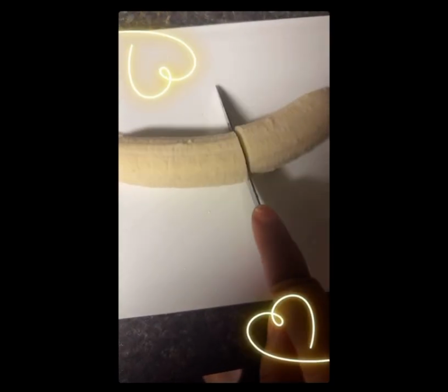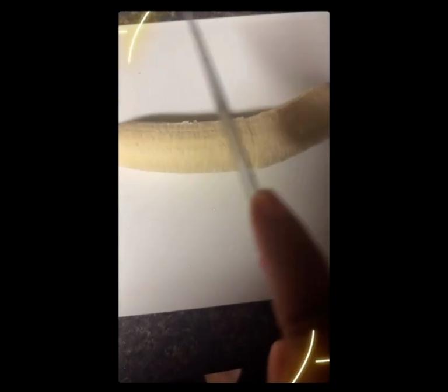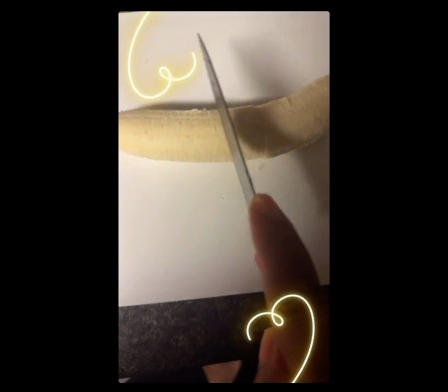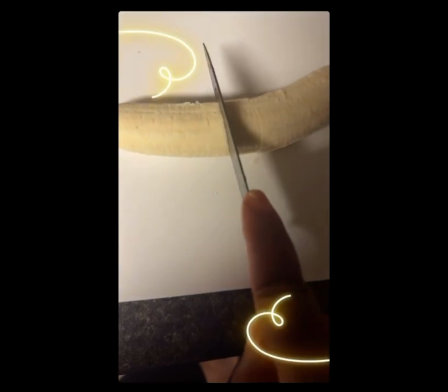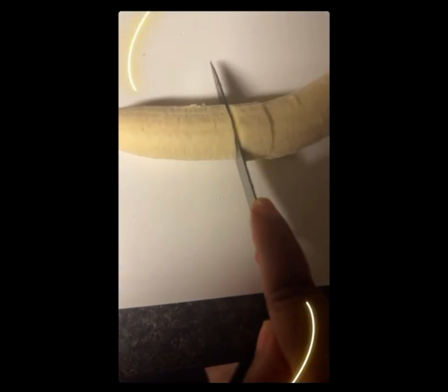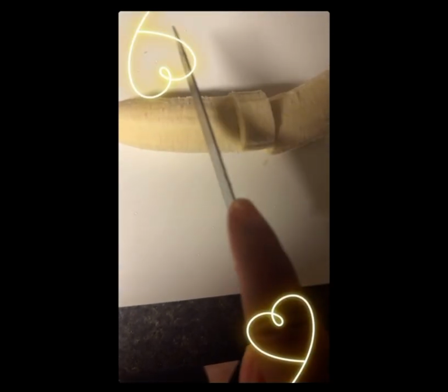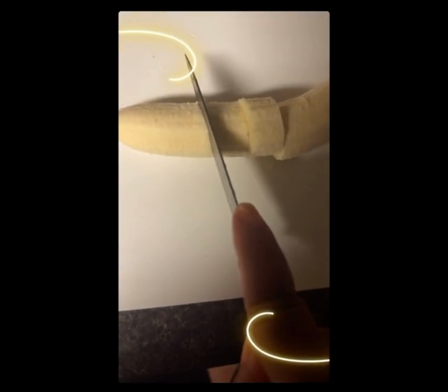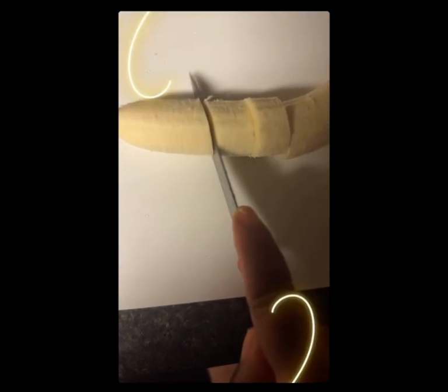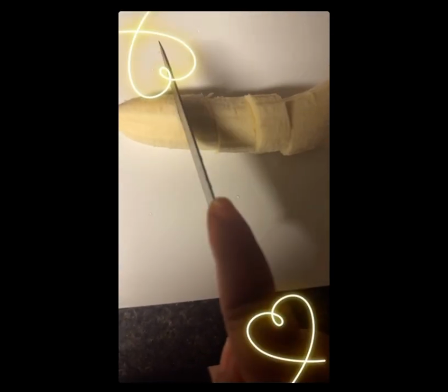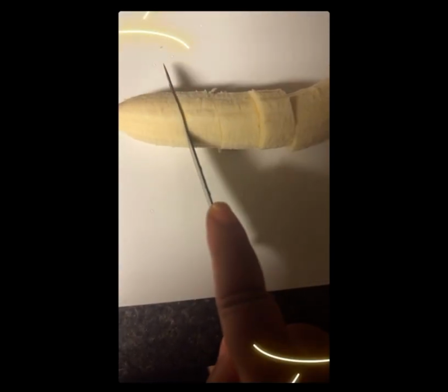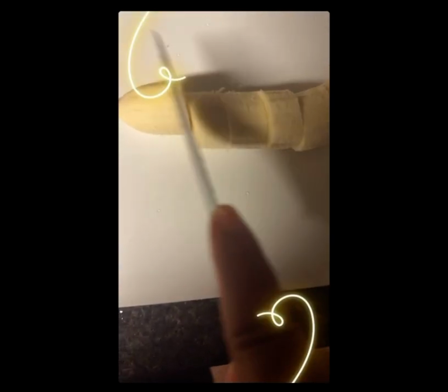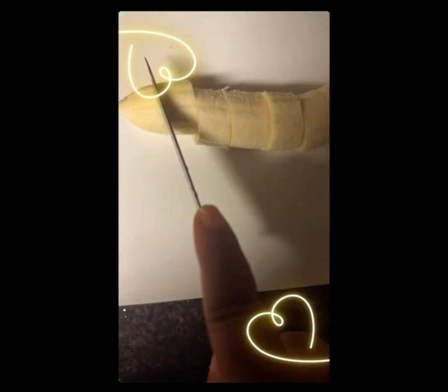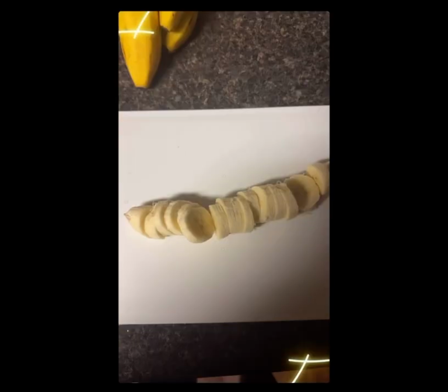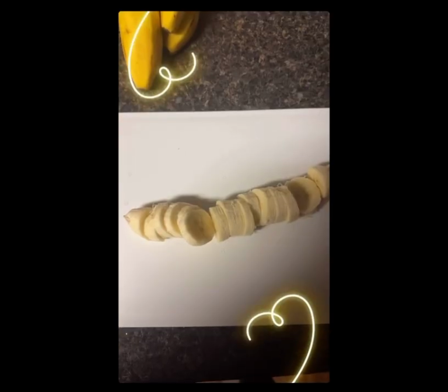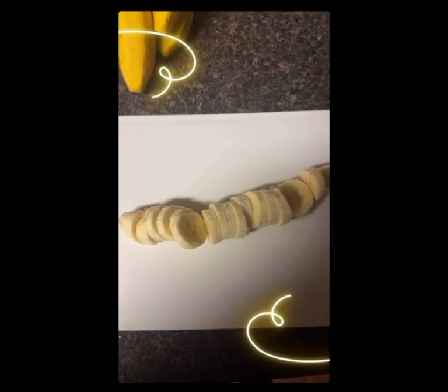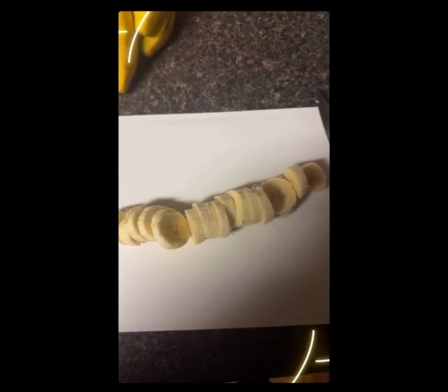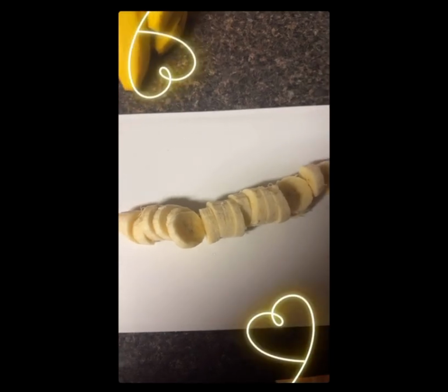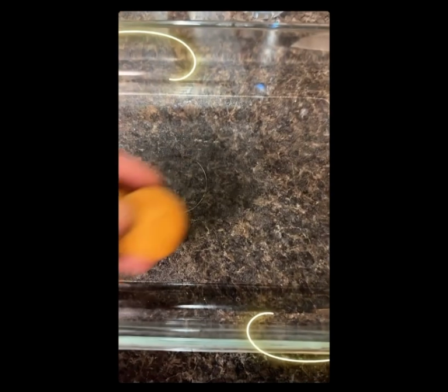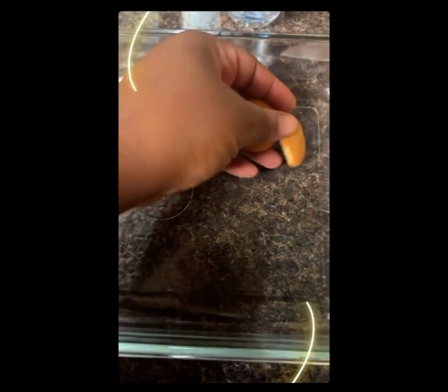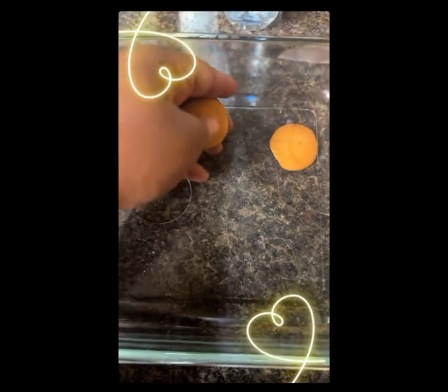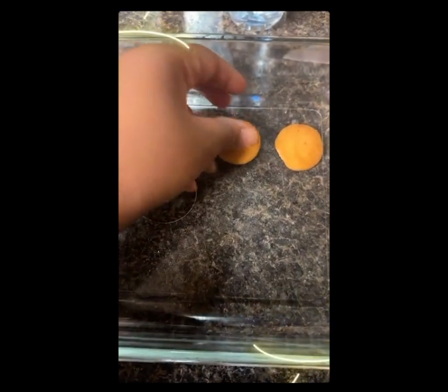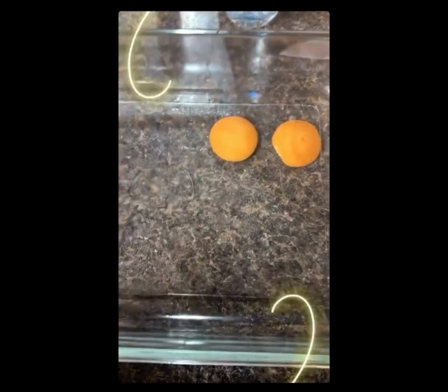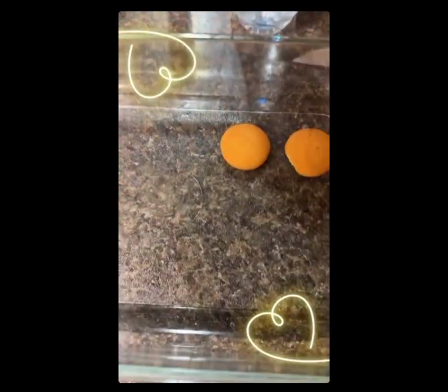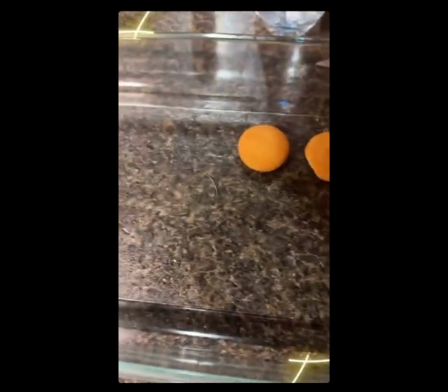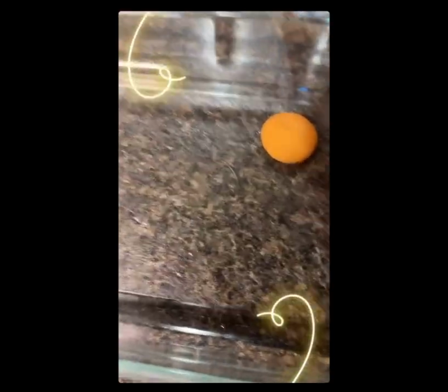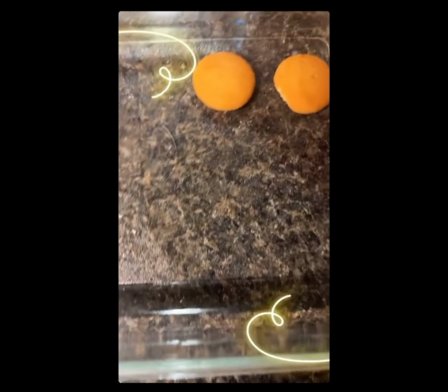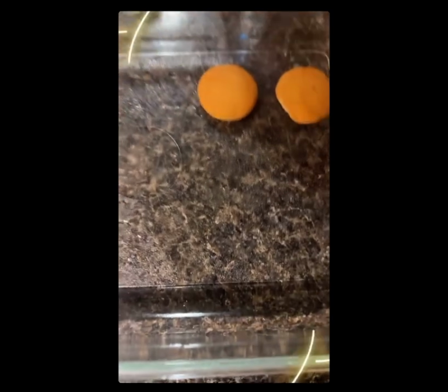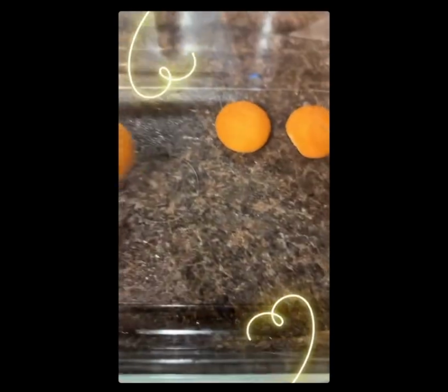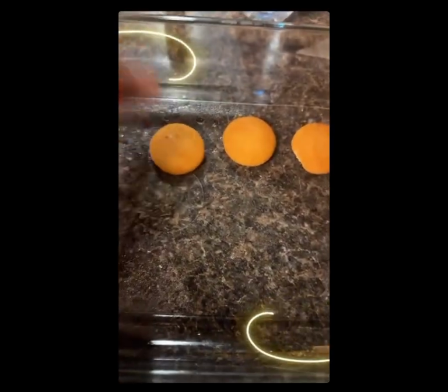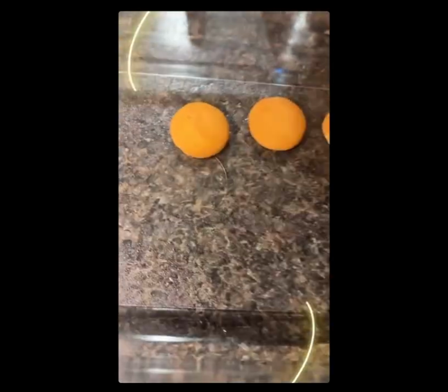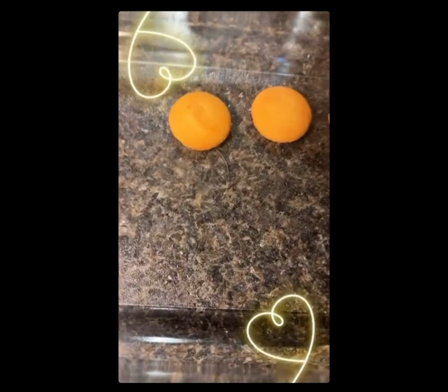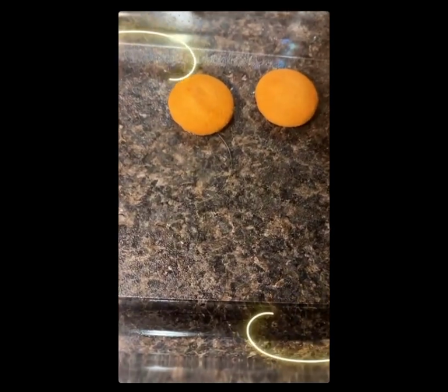I cut up my bananas like that. All right, bananas are cut up. Now I'm gonna layer my pan, so I start out with the cookies first, like that.